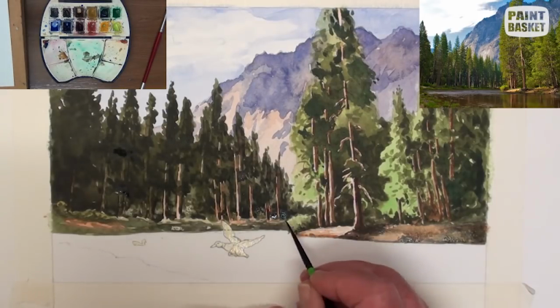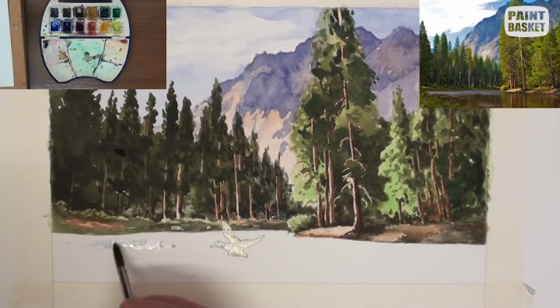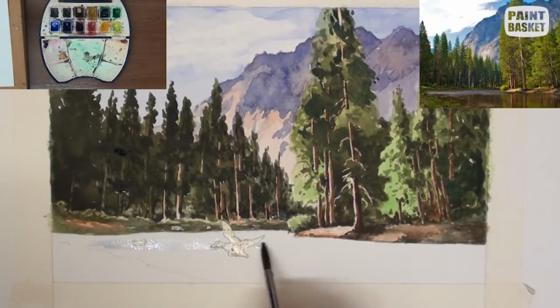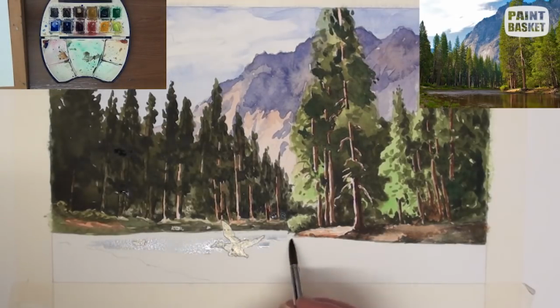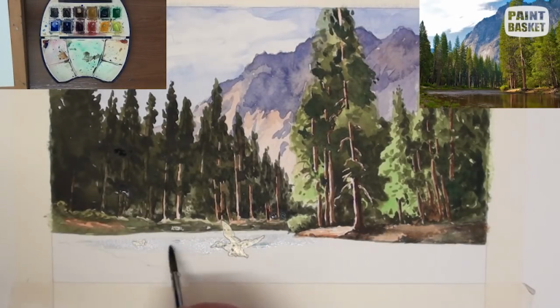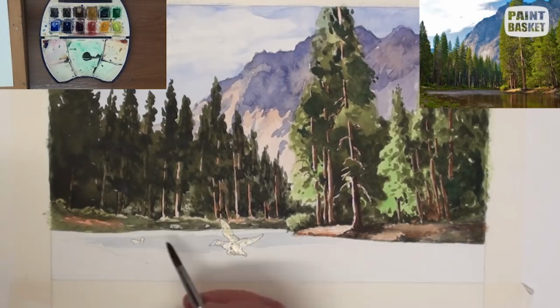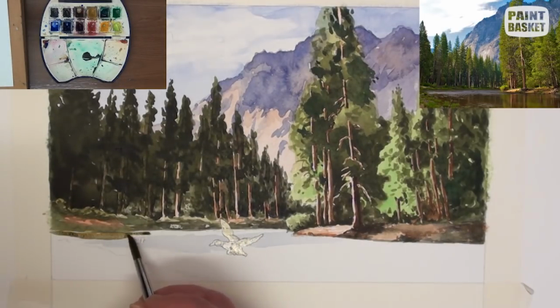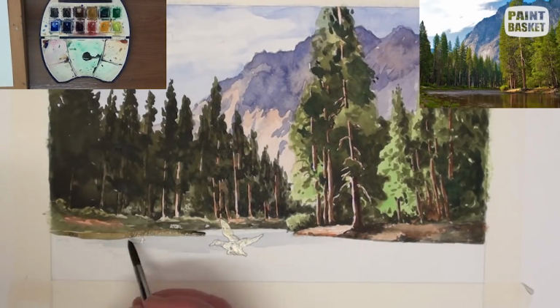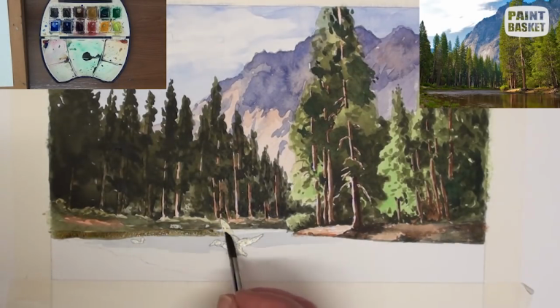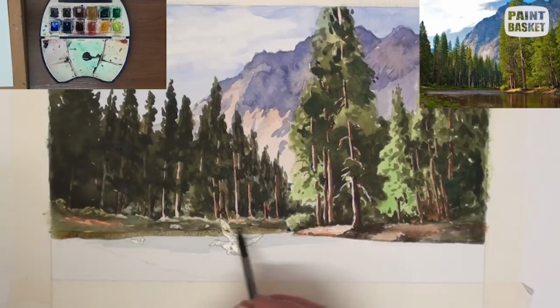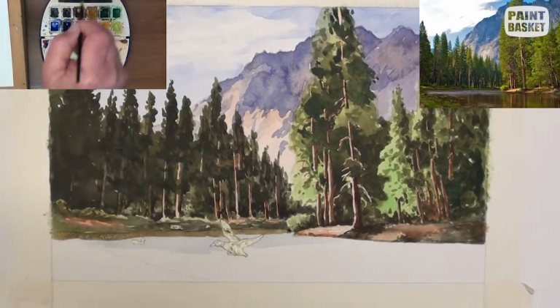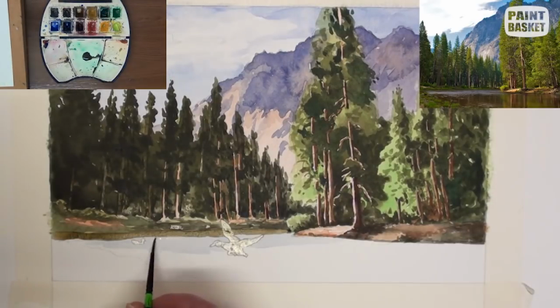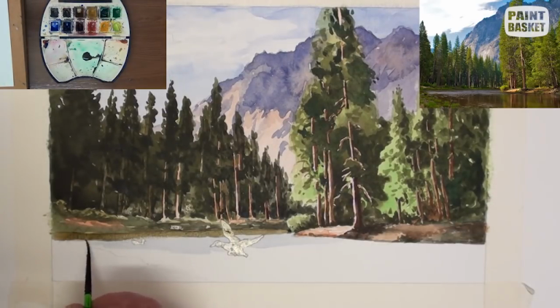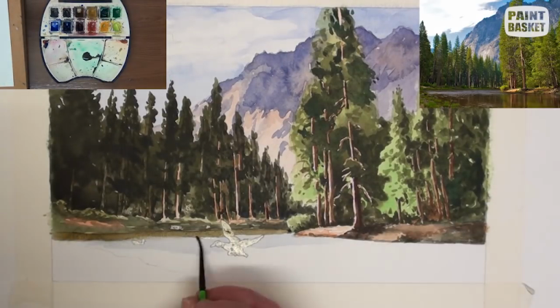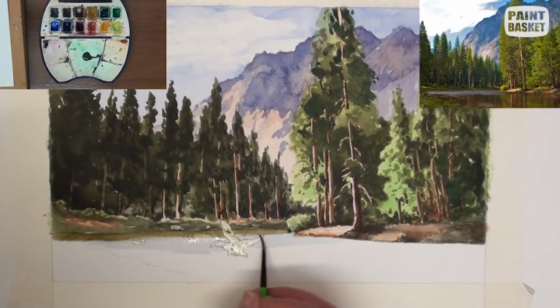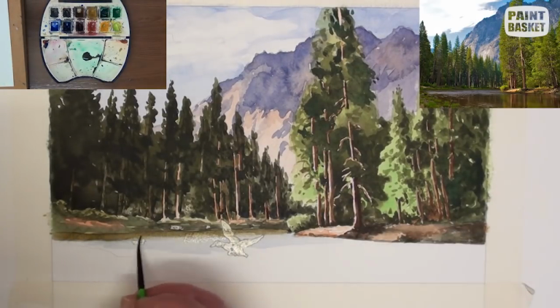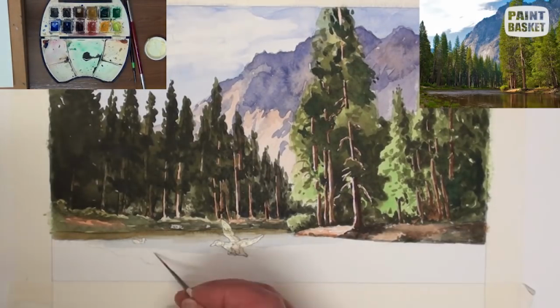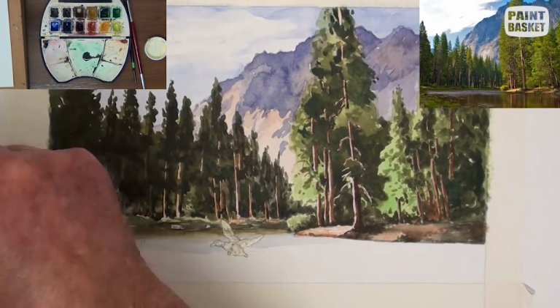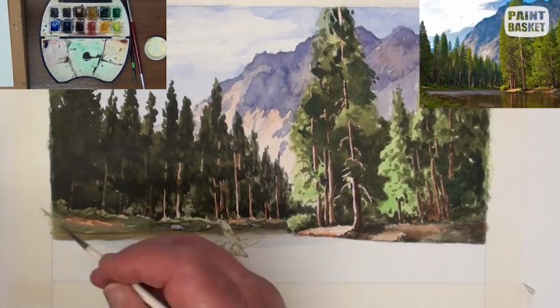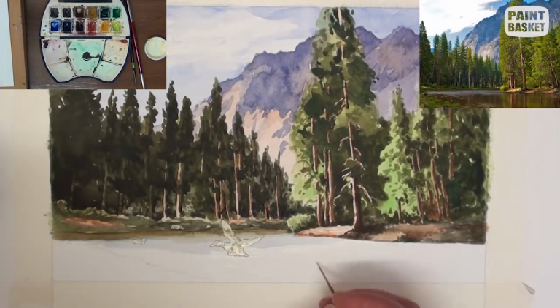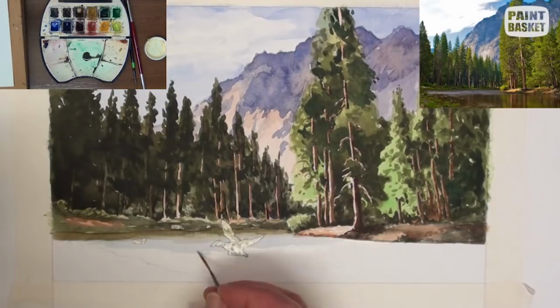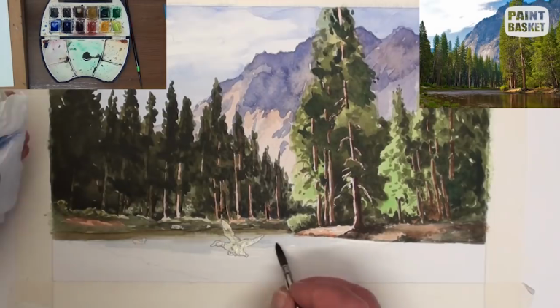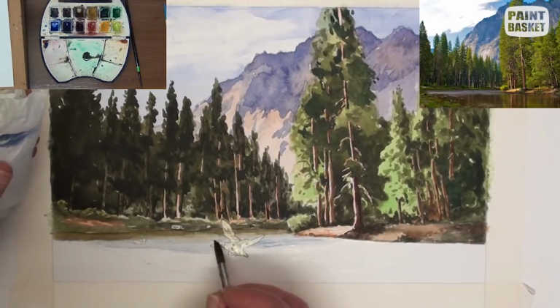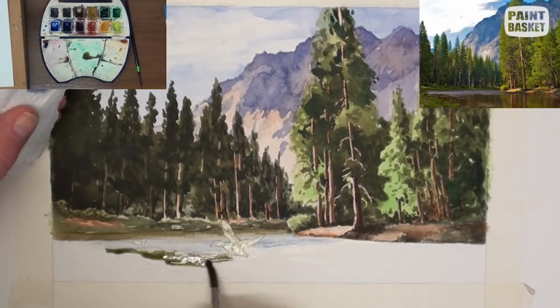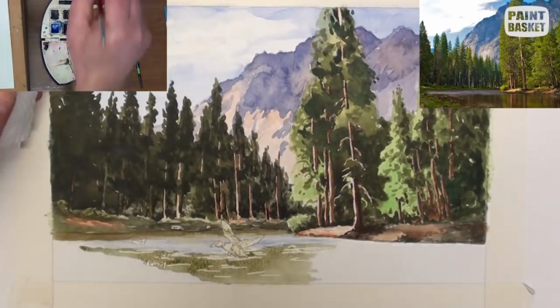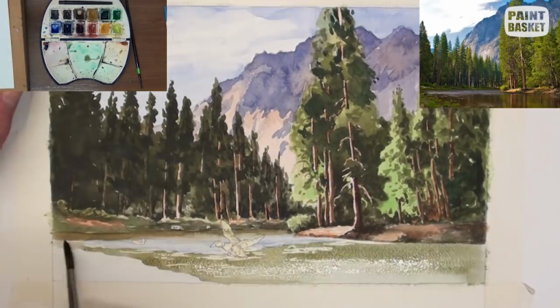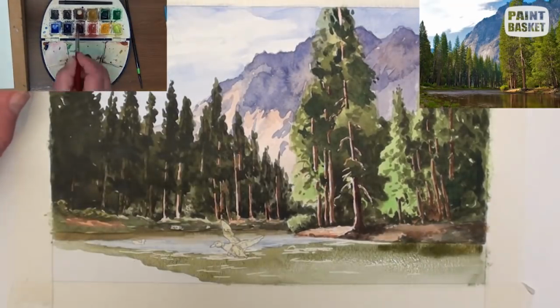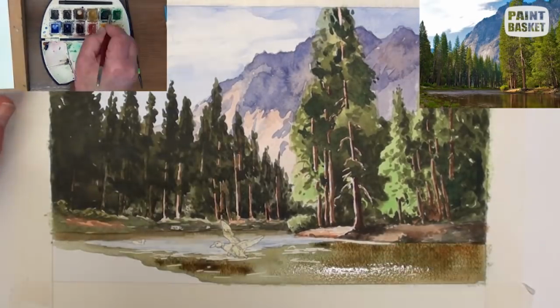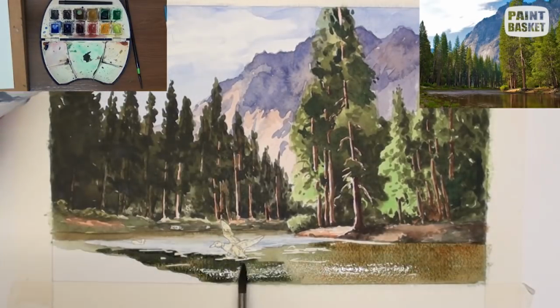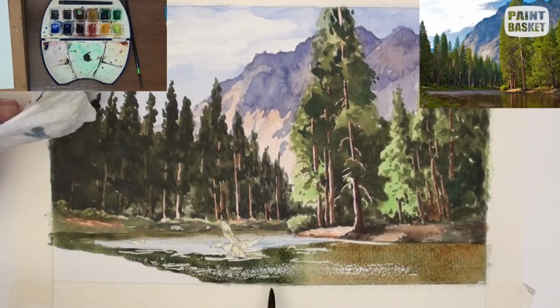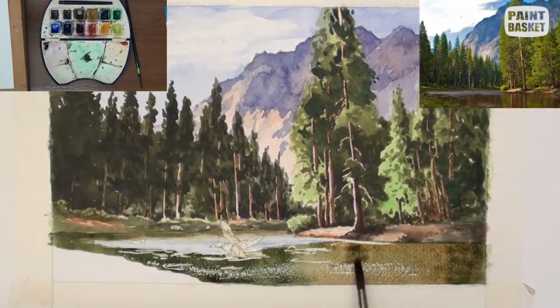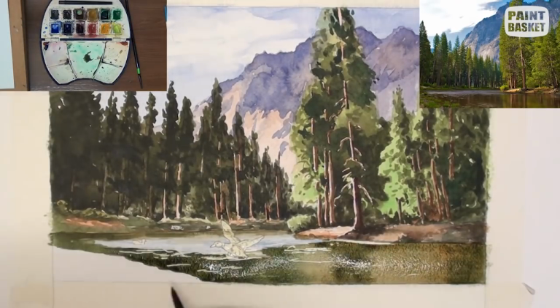Paint in the blue water reflections behind the duck and add the reflections of the trees. Add some thin horizontal lines with masking fluid and when dry, wash in the dull green water.